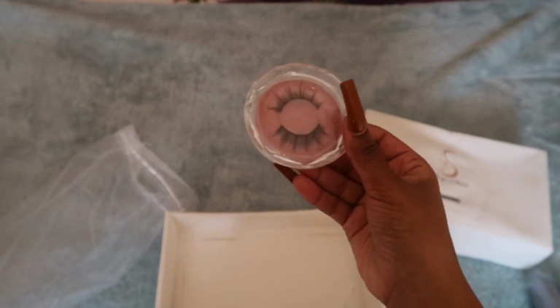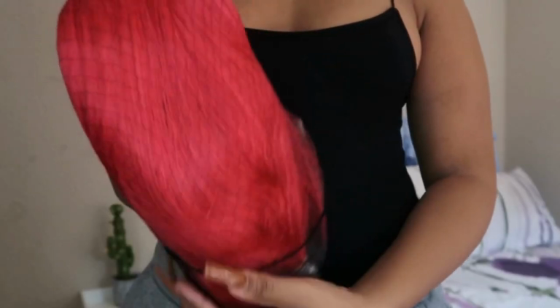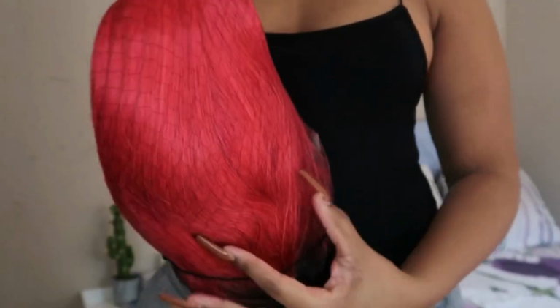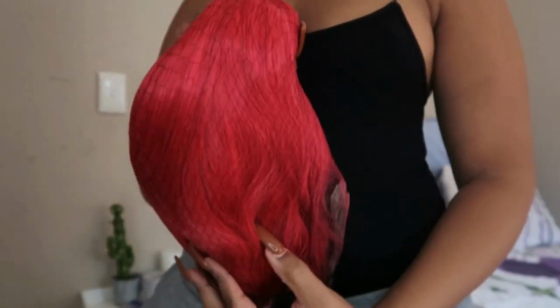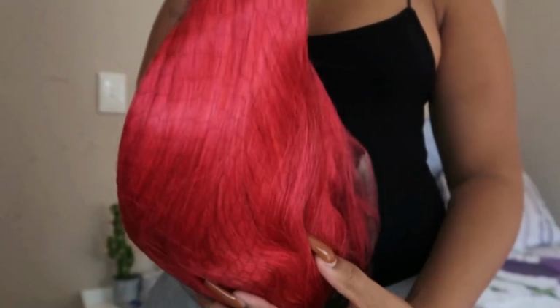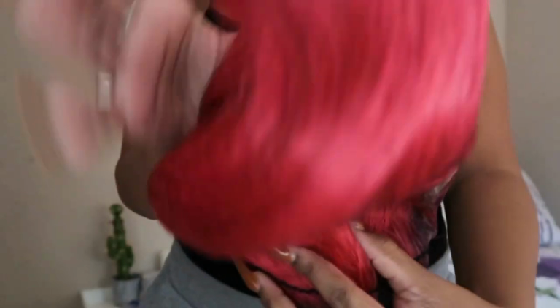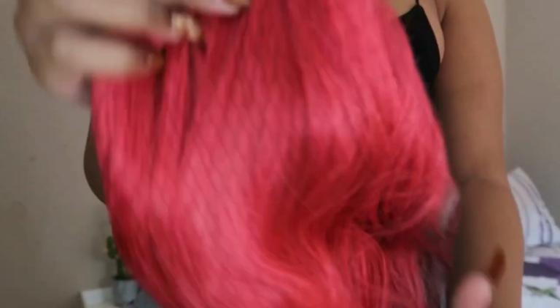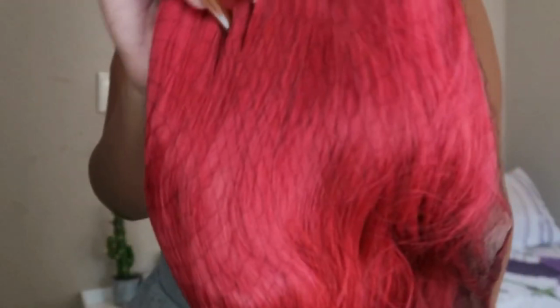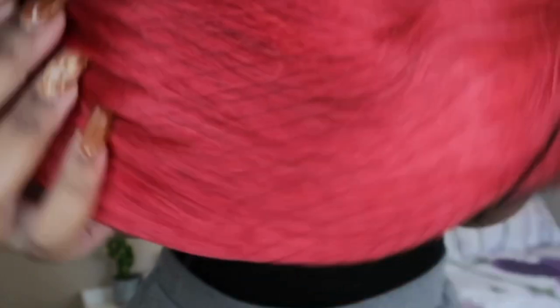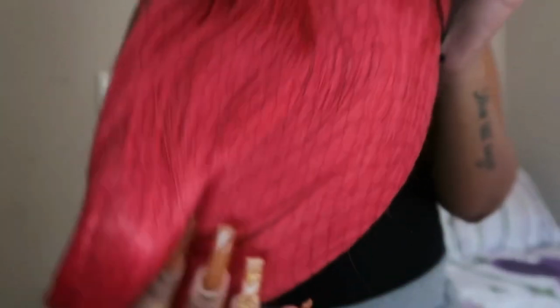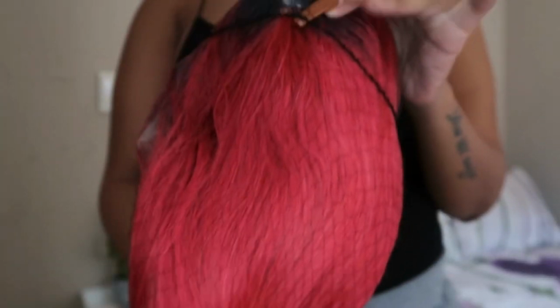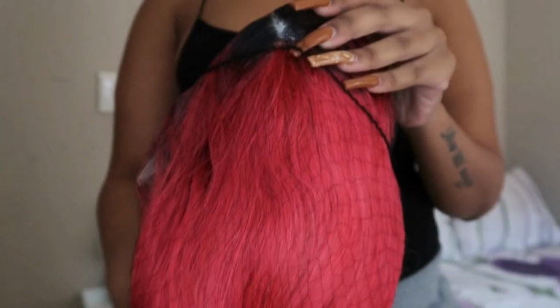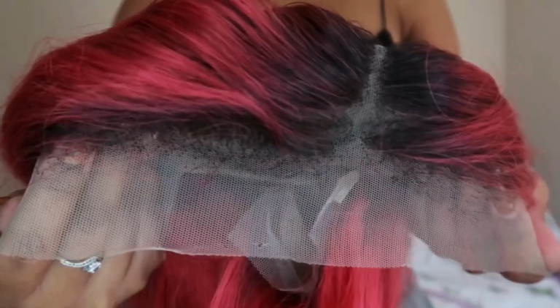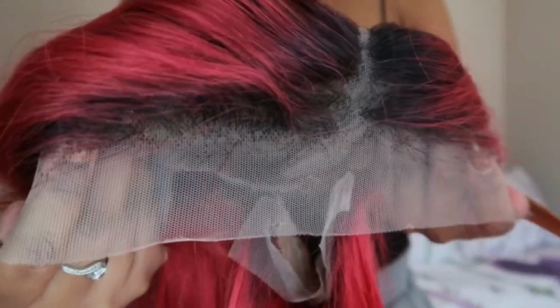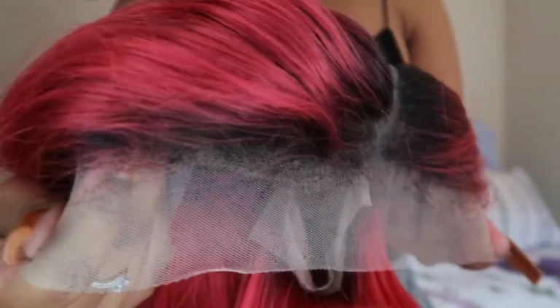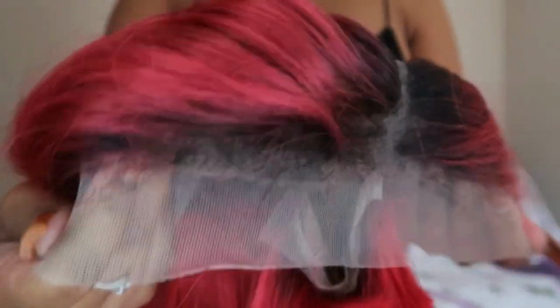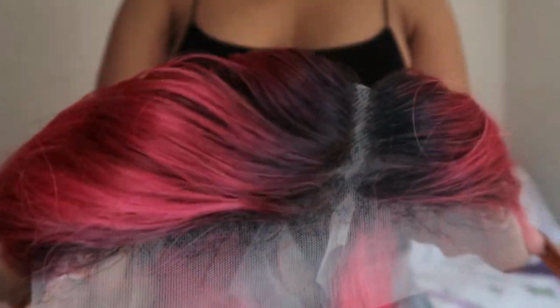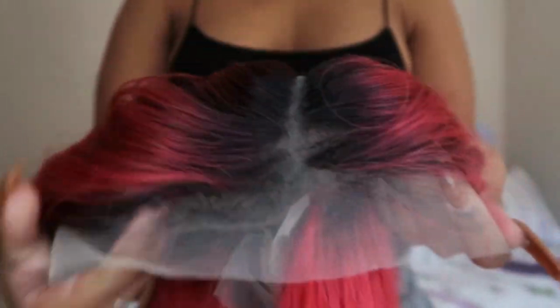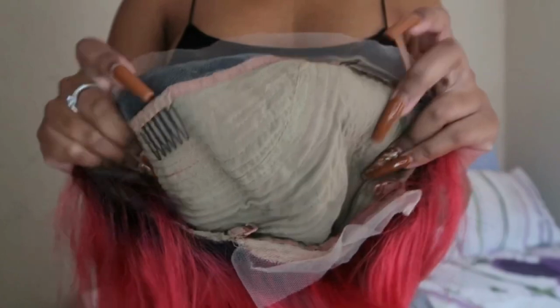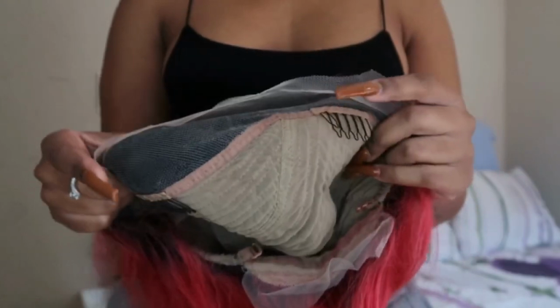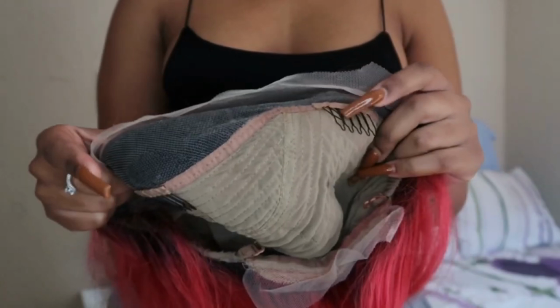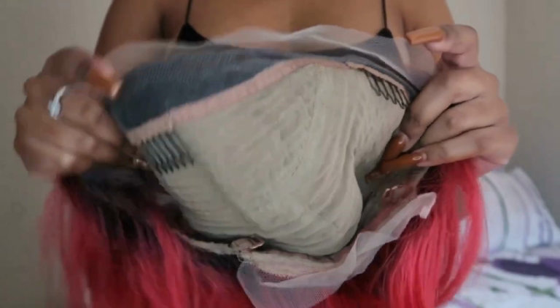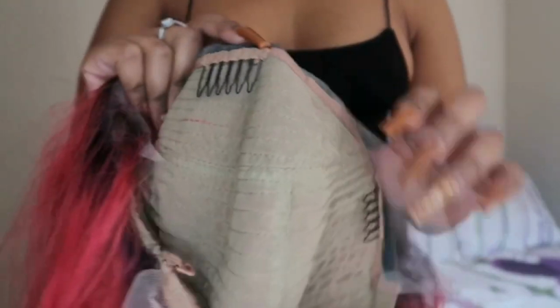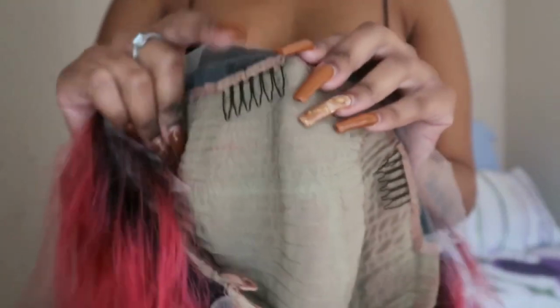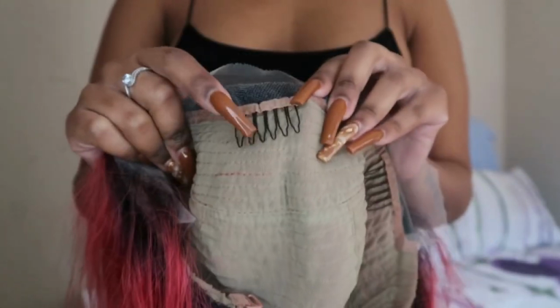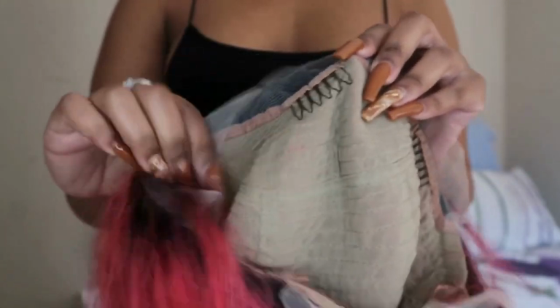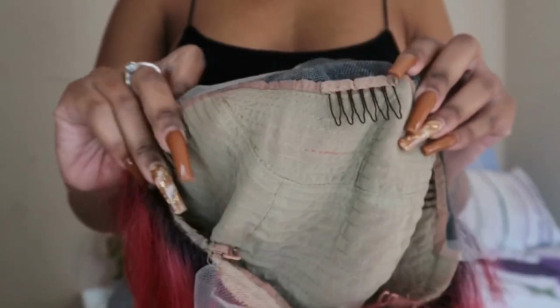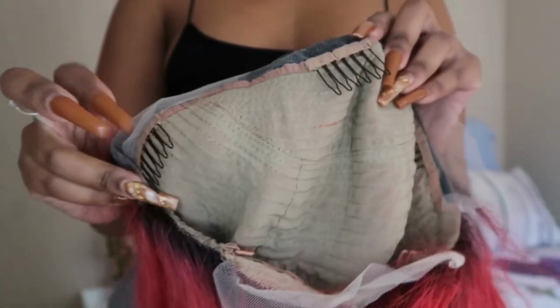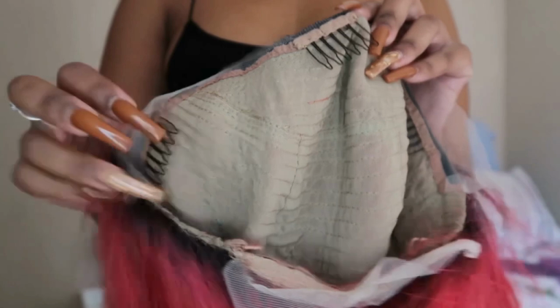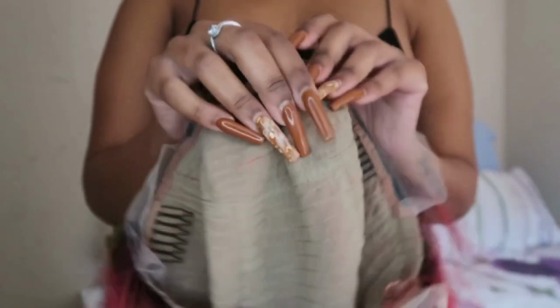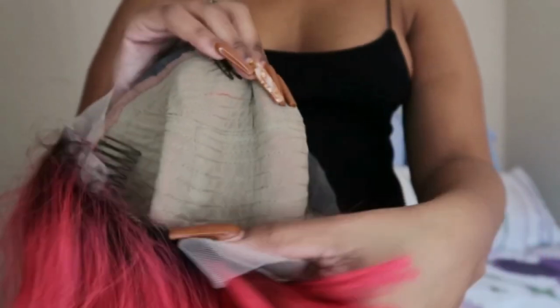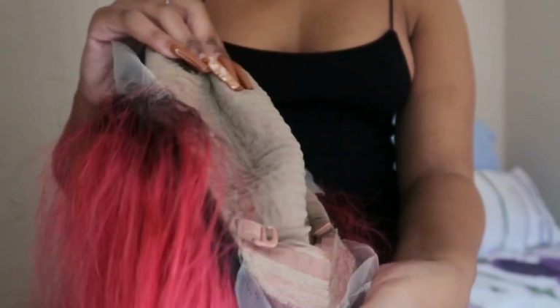The wig is a red 10-inch frontal bob wig, 180 density. I don't want to lie, I was super nervous about this color, but I absolutely love it. There is a comb on the side, a comb in the middle, and another one on the side.